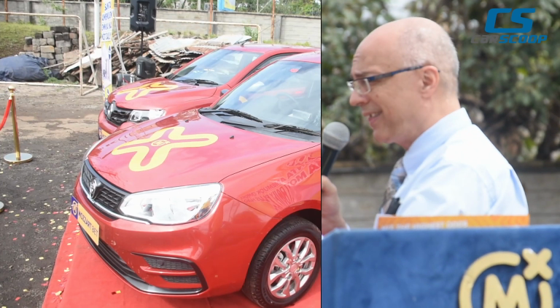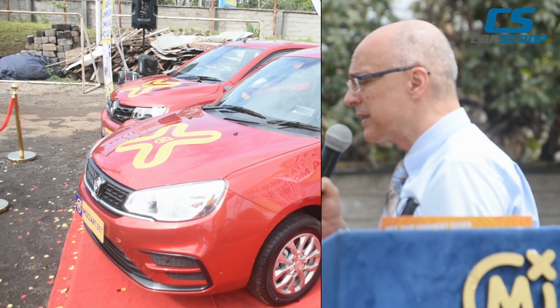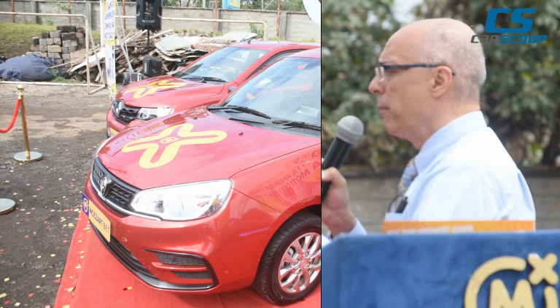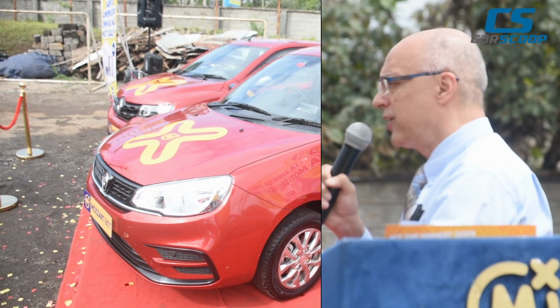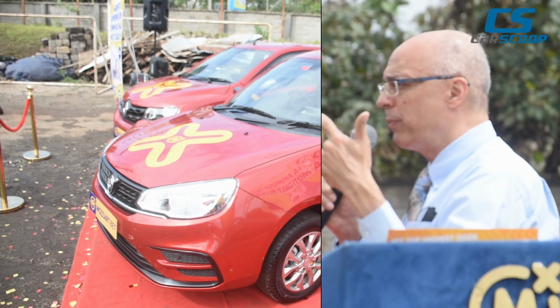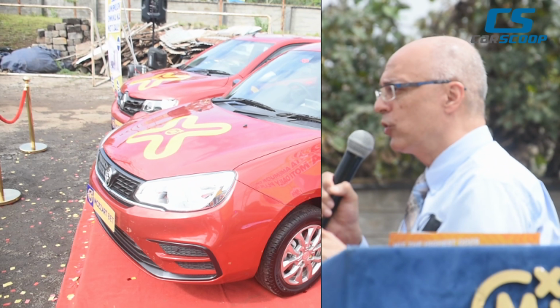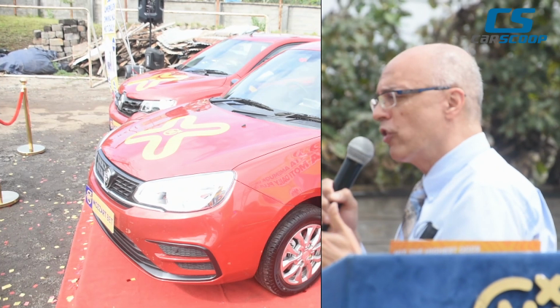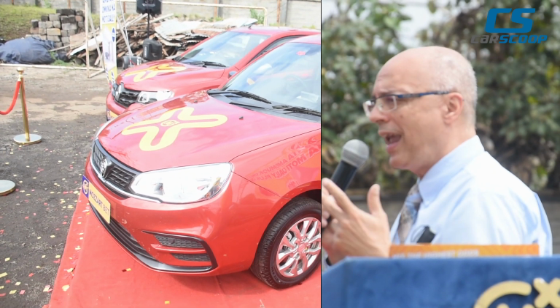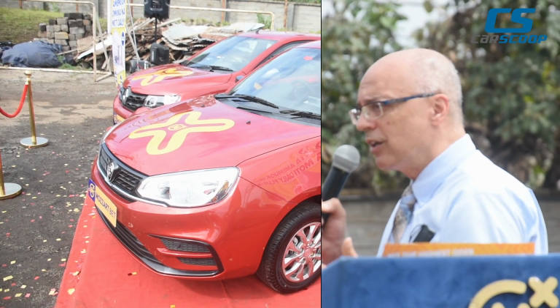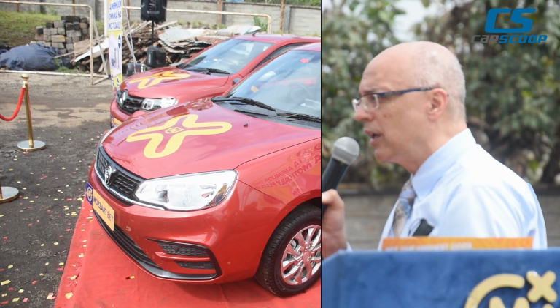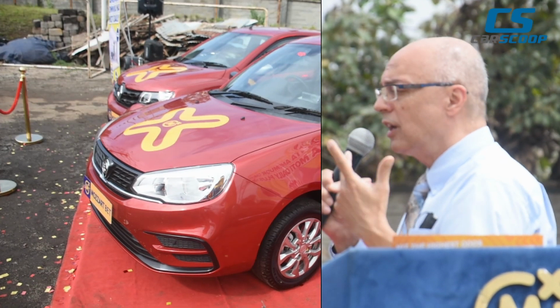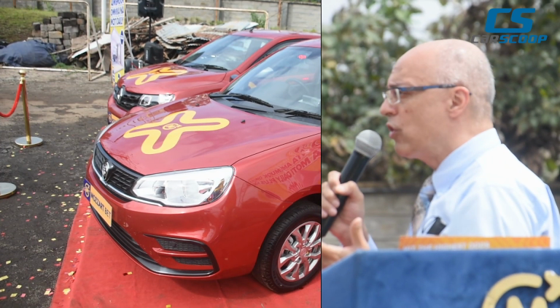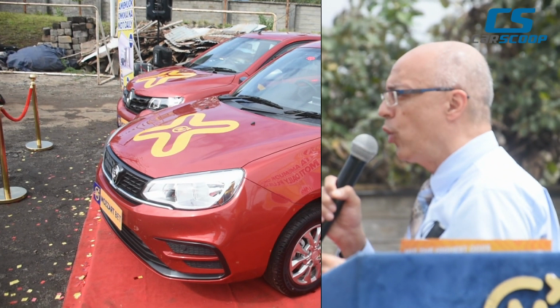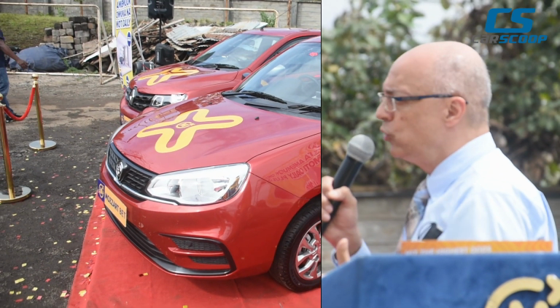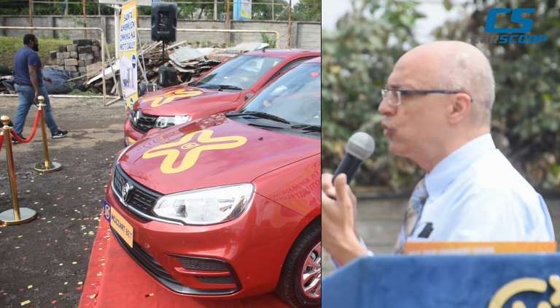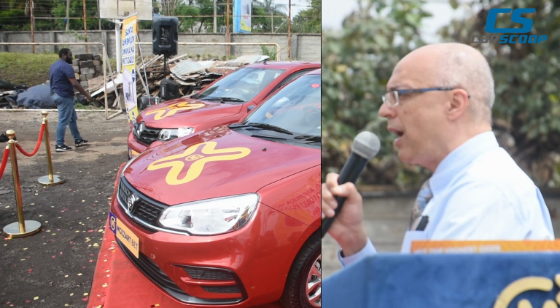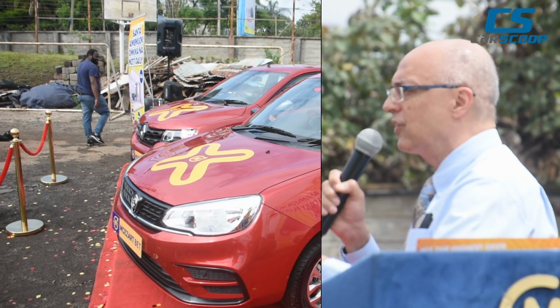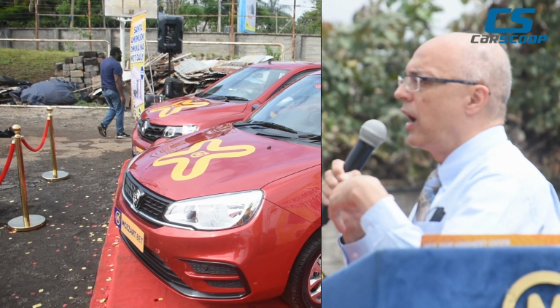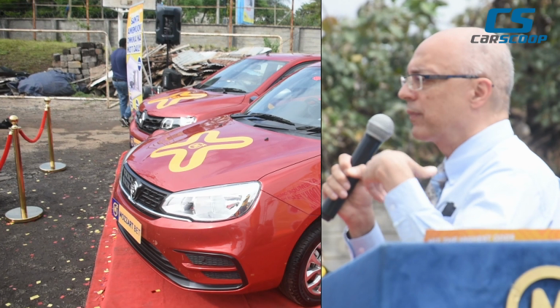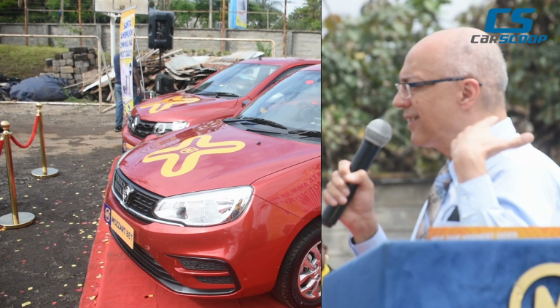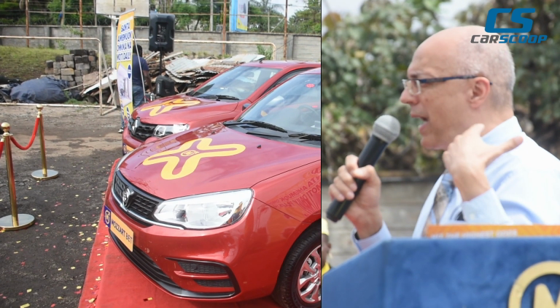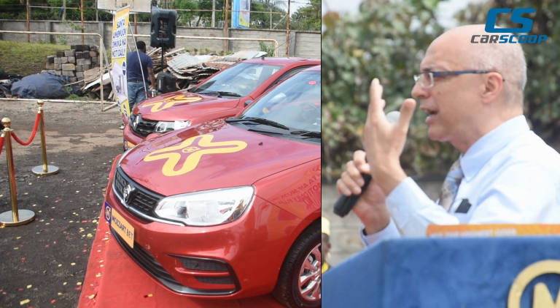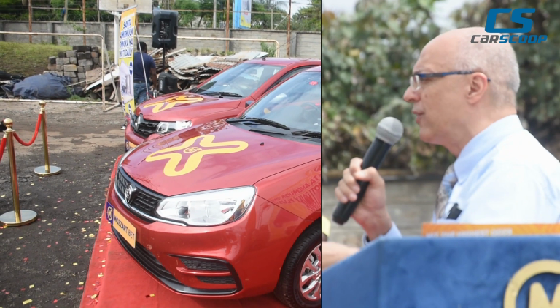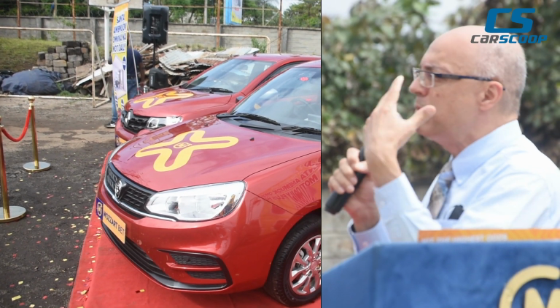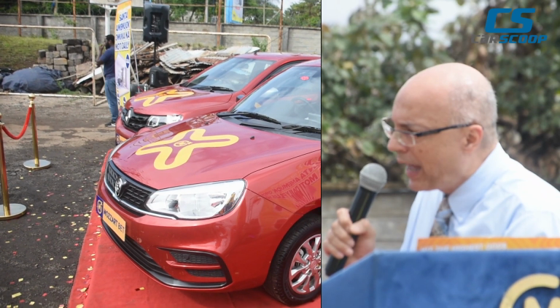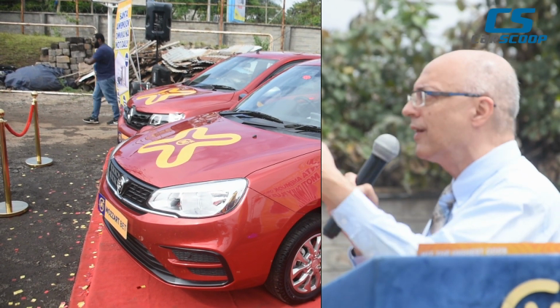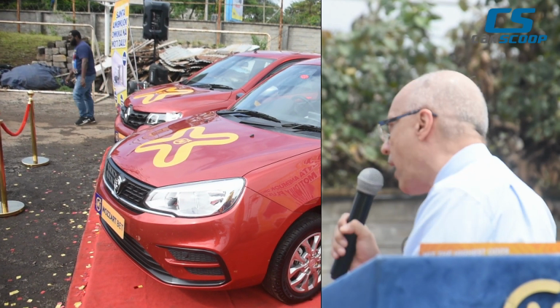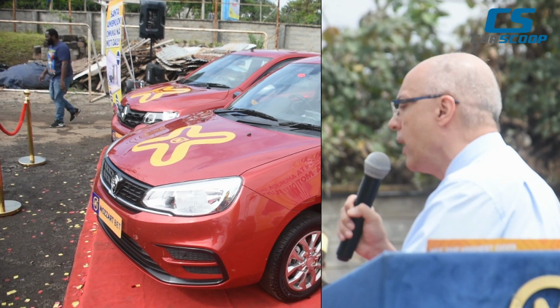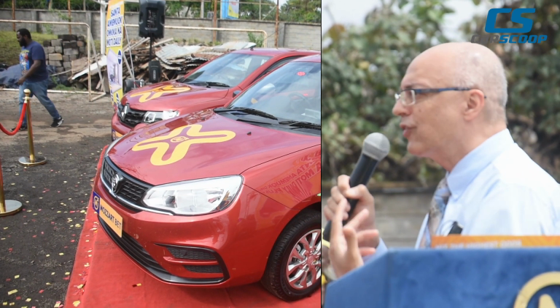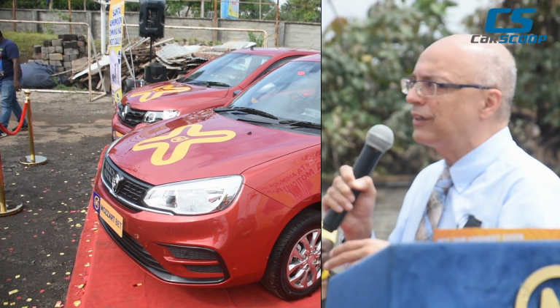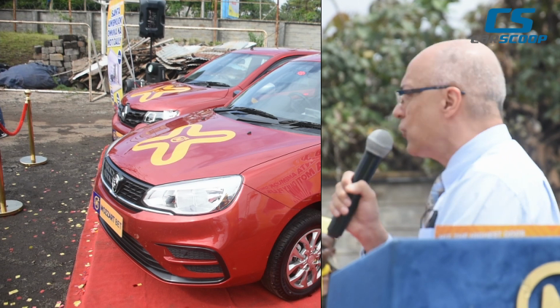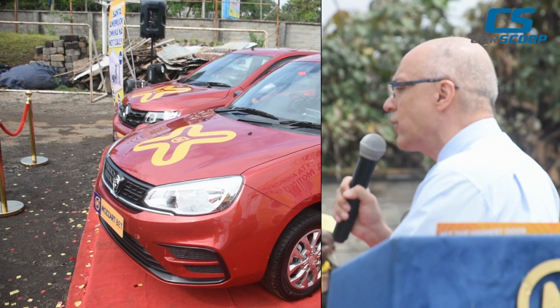All the cars come with power steering, power windows, central locking, air conditioning, touchscreen radio, Bluetooth, two airbags, sensors at the back, electric mirrors, immobilizer, alarm, ISOFIX, and USB ports.